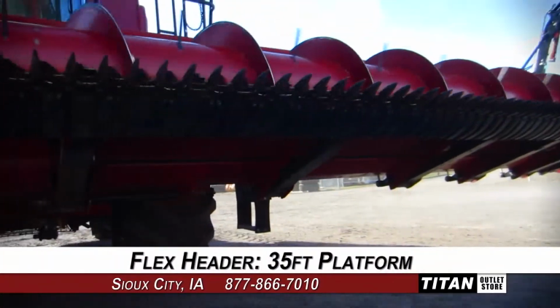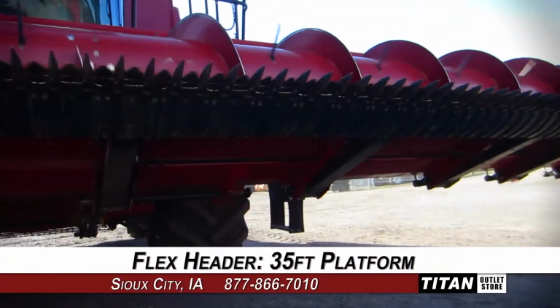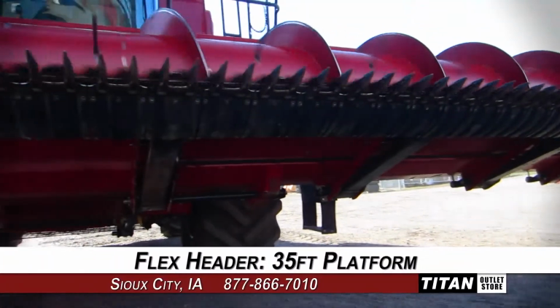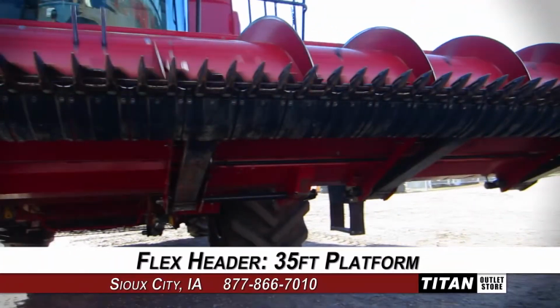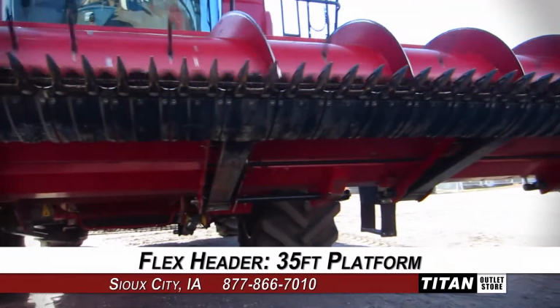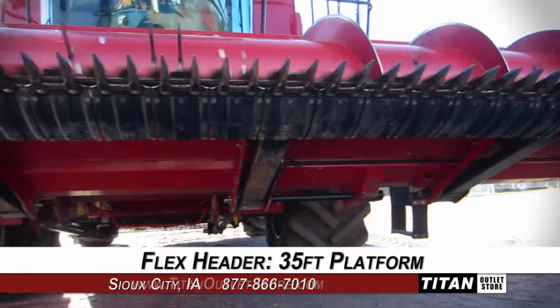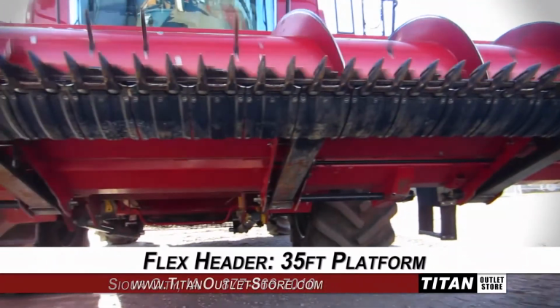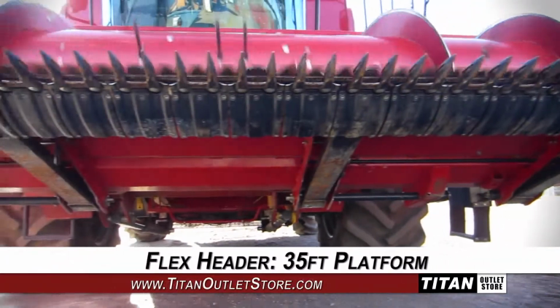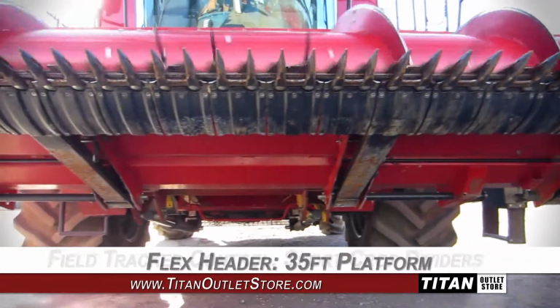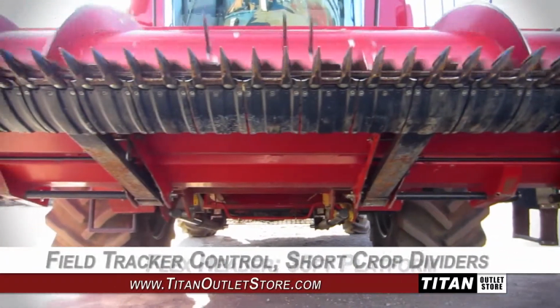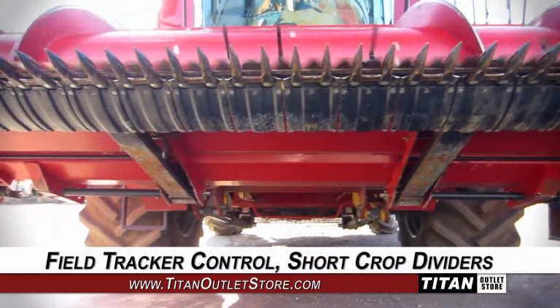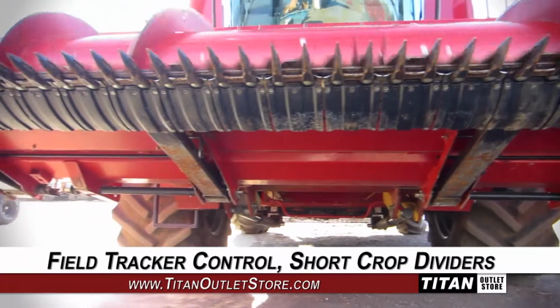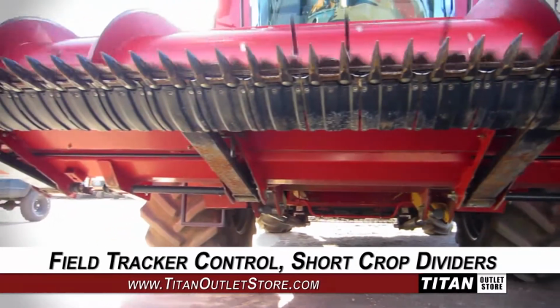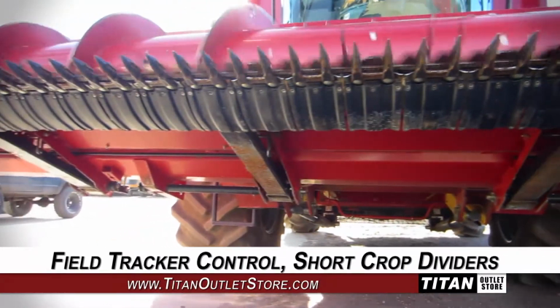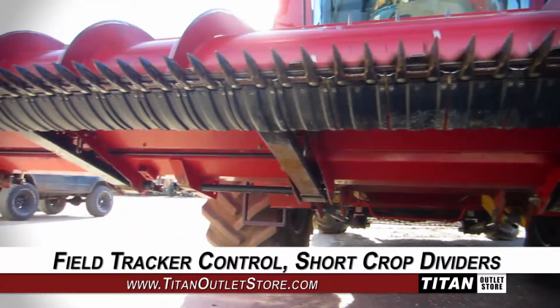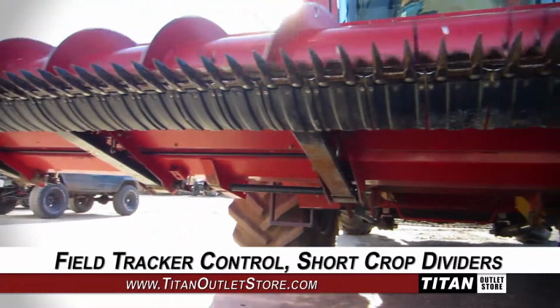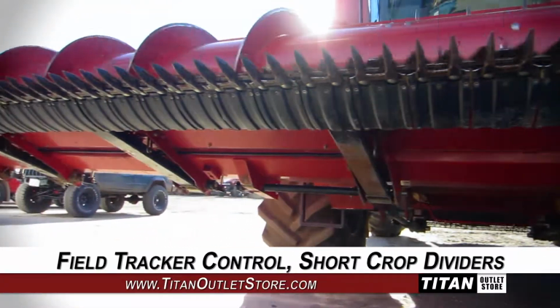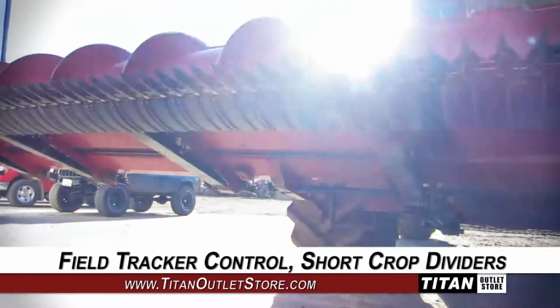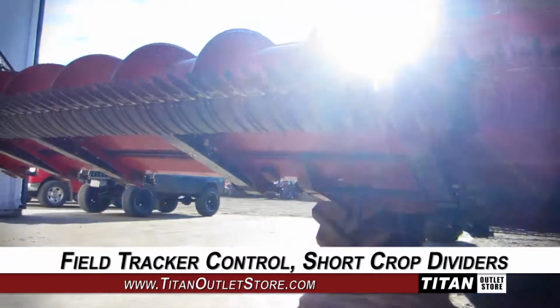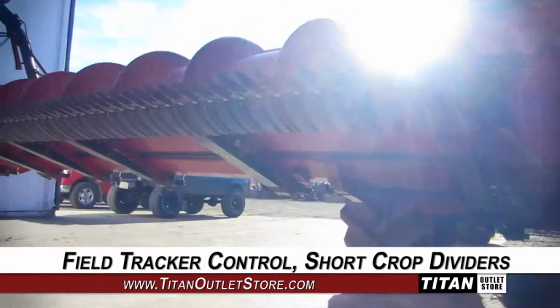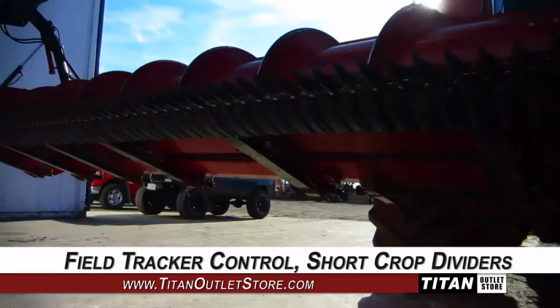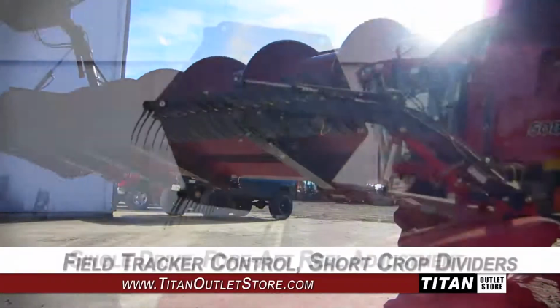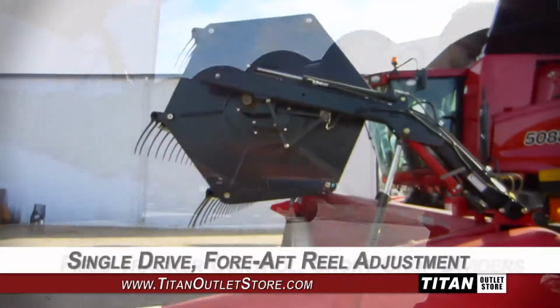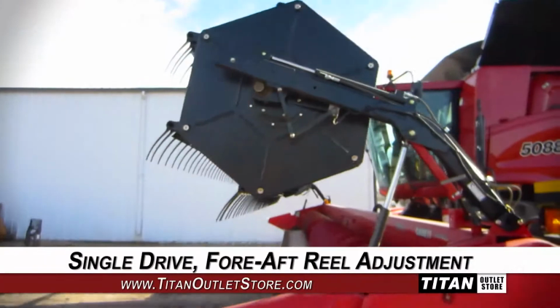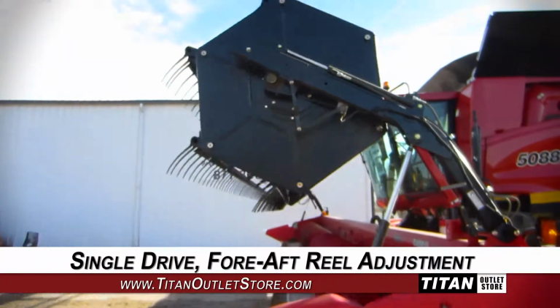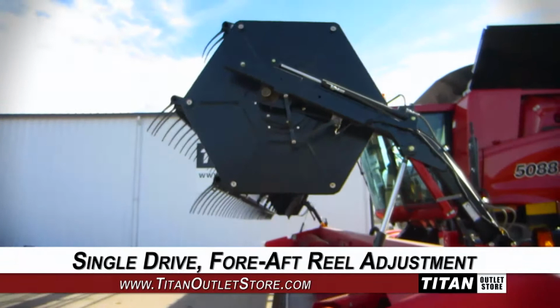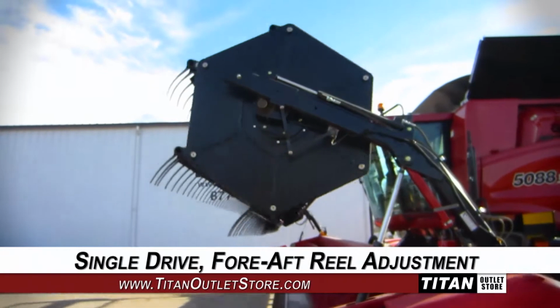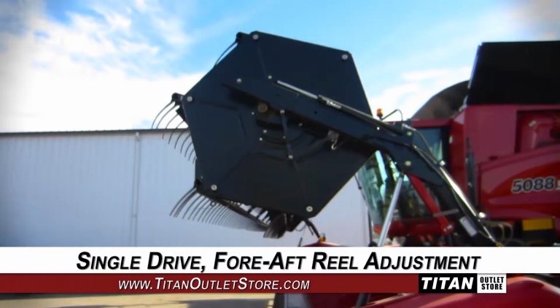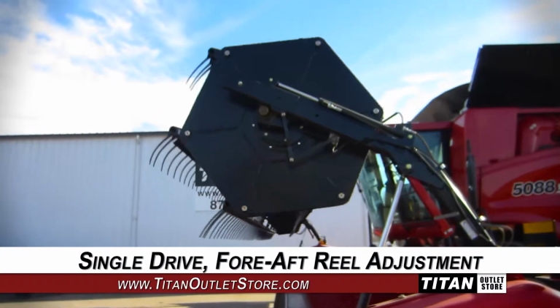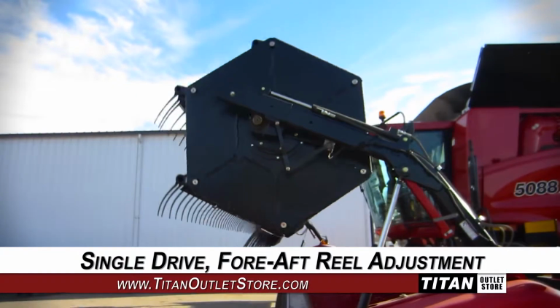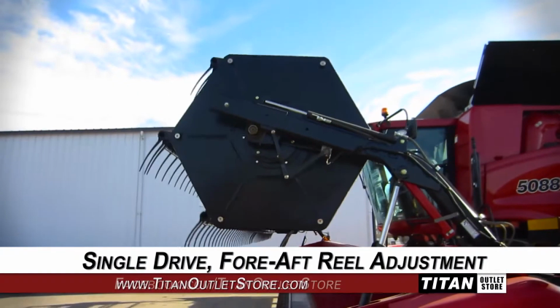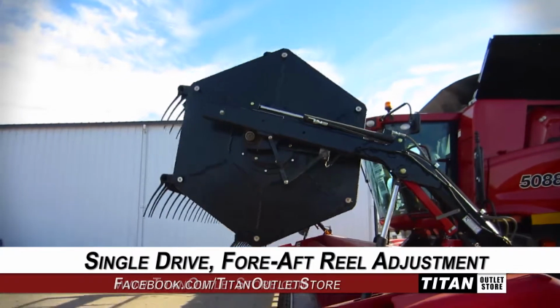This flex header features a 35 foot platform and is equipped with field tracker control and short crop dividers, along with single drive and fore aft reel adjustment.